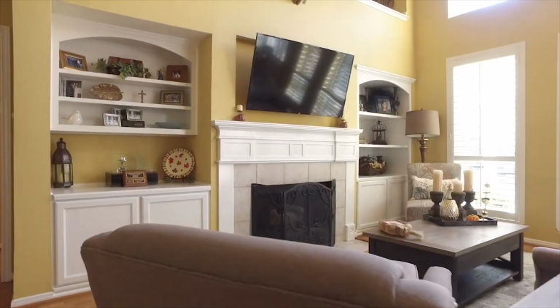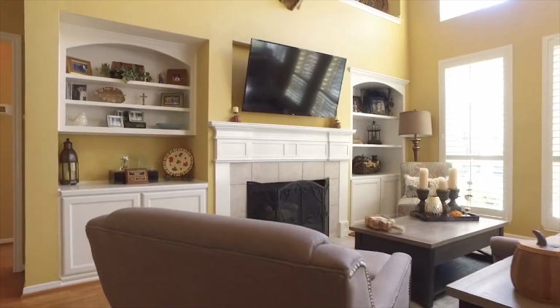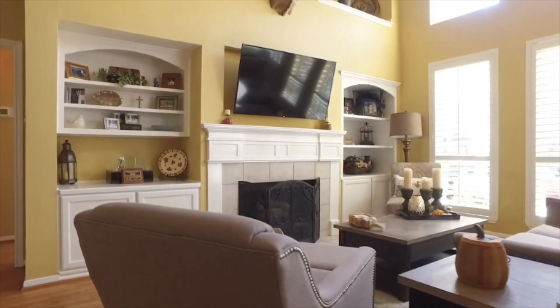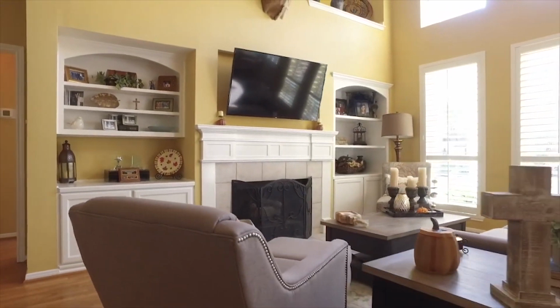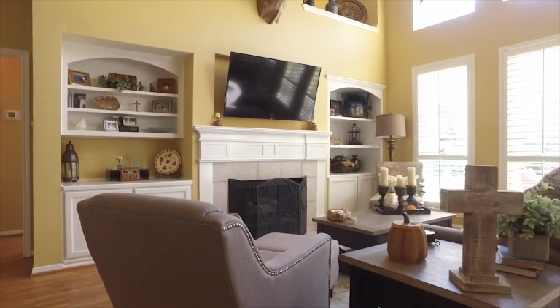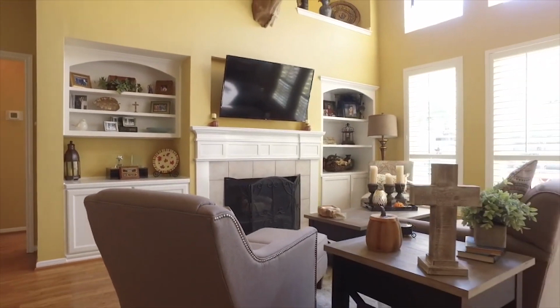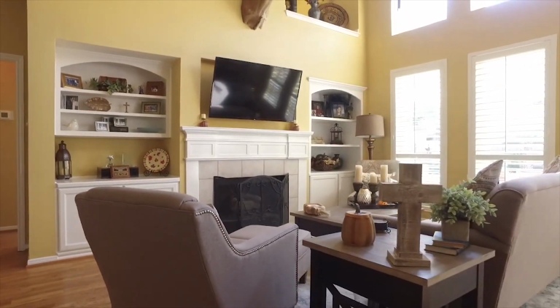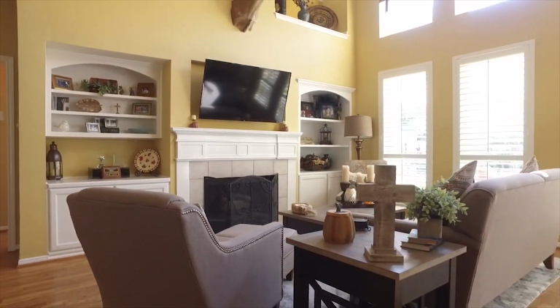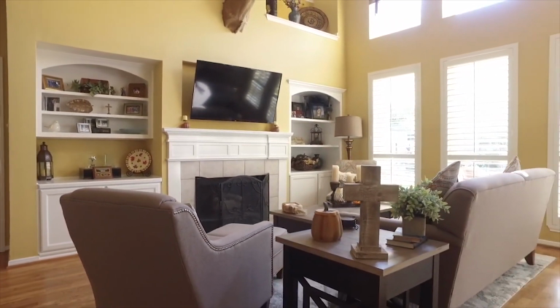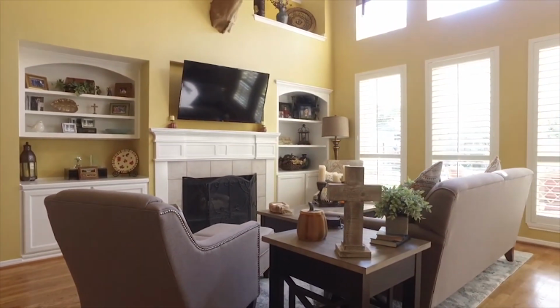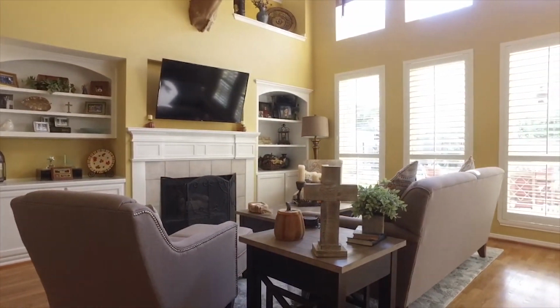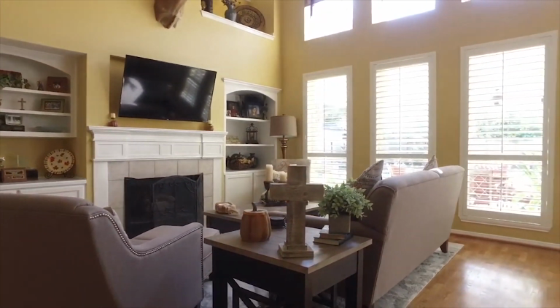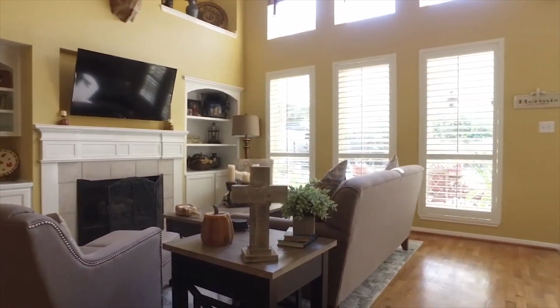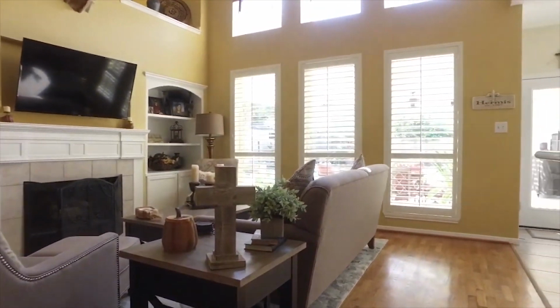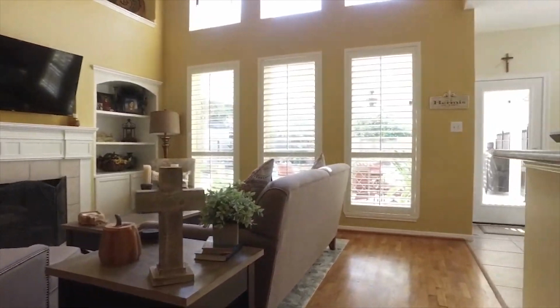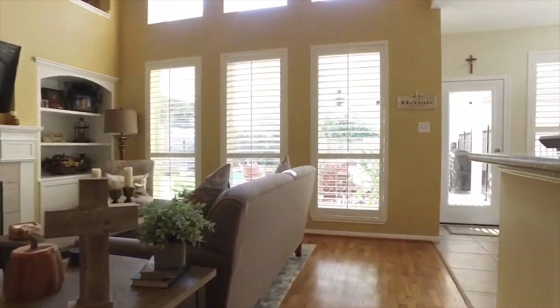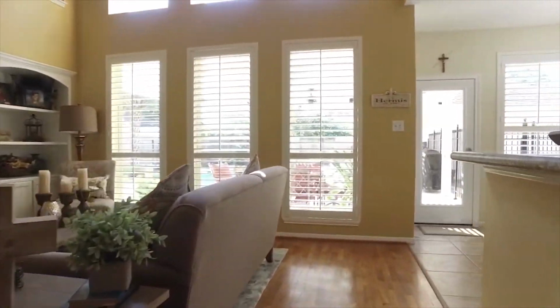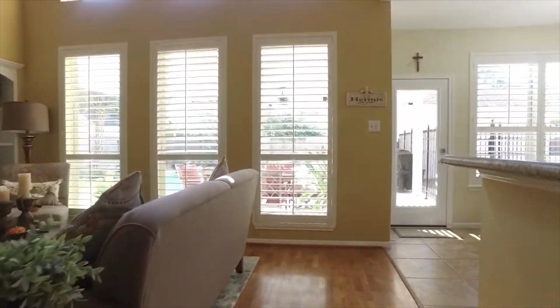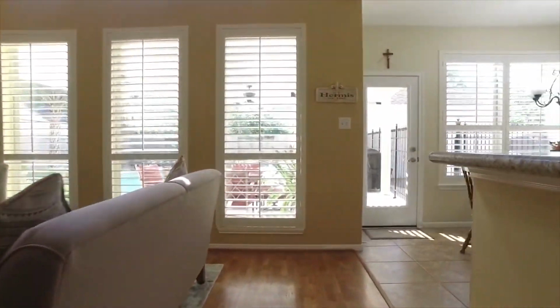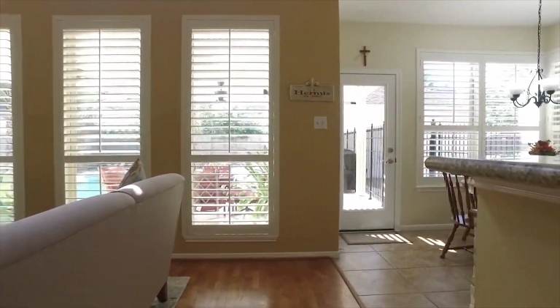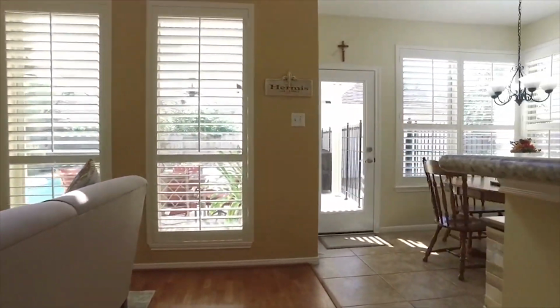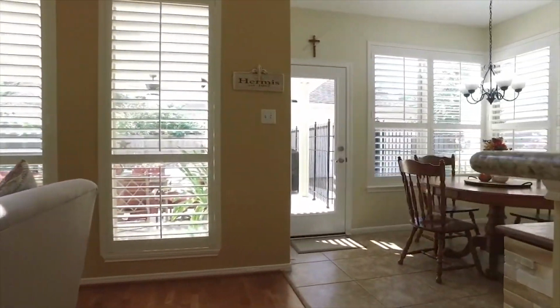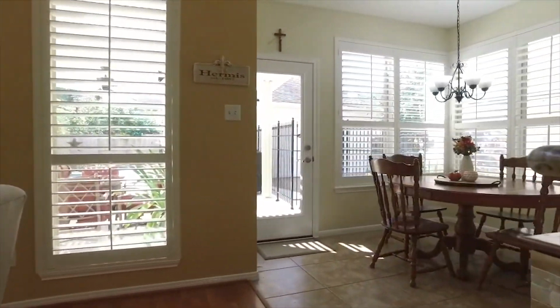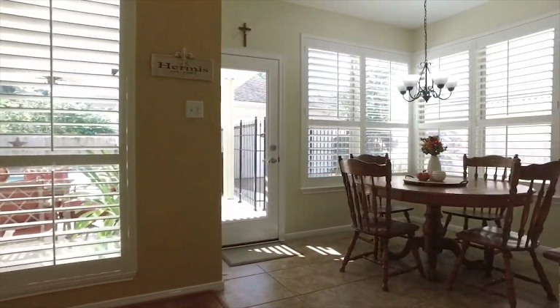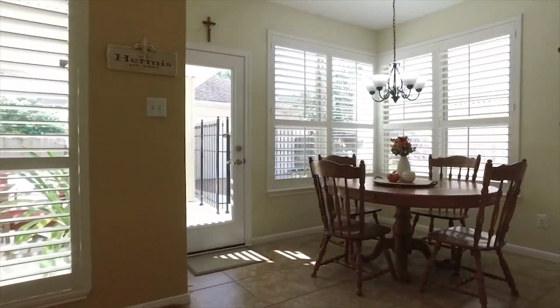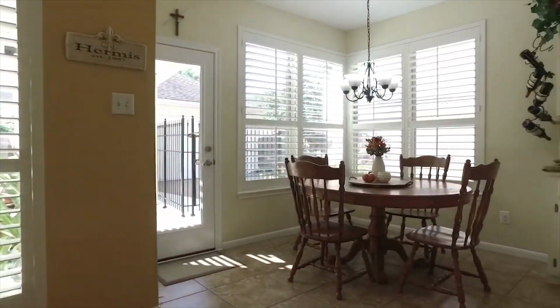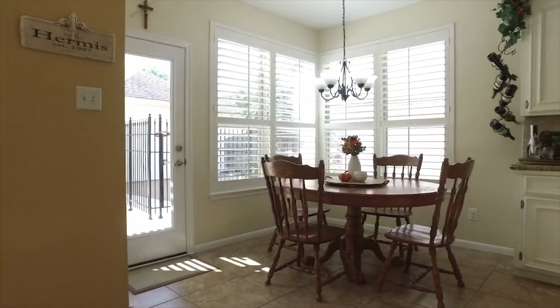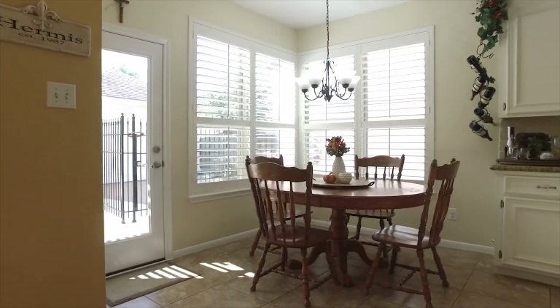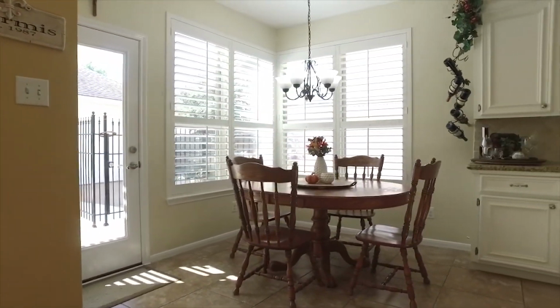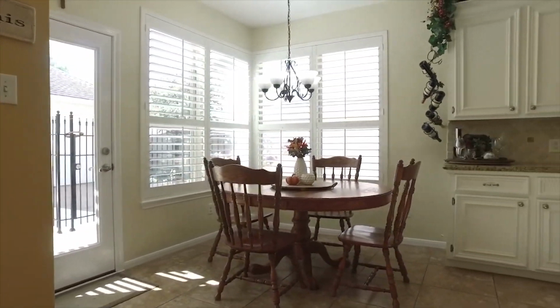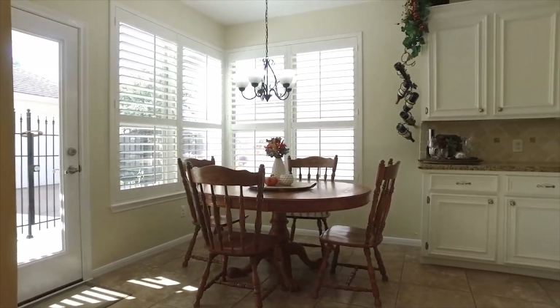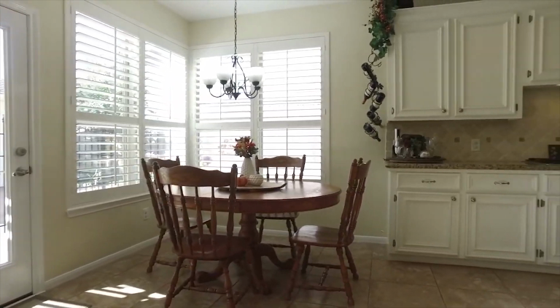With plantation shutters on the windows, this home is in a great location. Notice the art niches and the shelving, the transition in the flooring, the beautiful breakfast nook, and the view of the backyard.